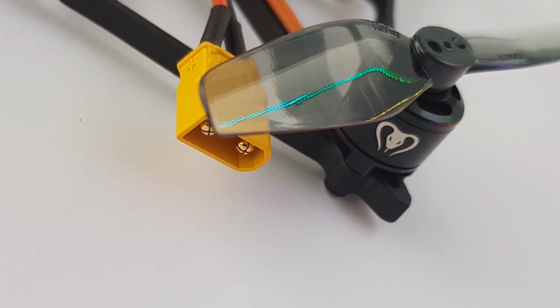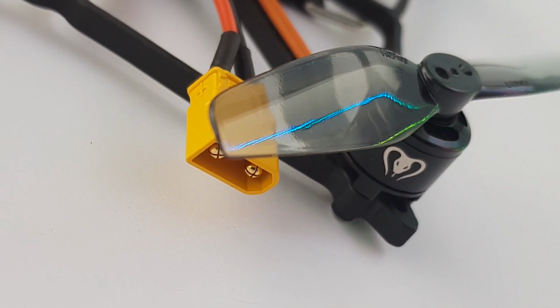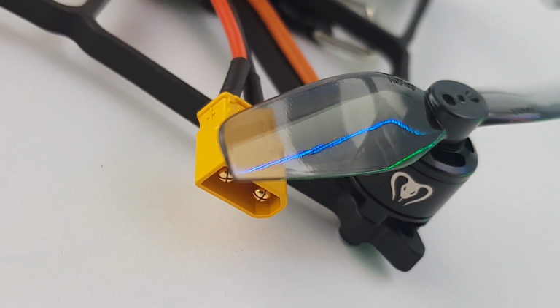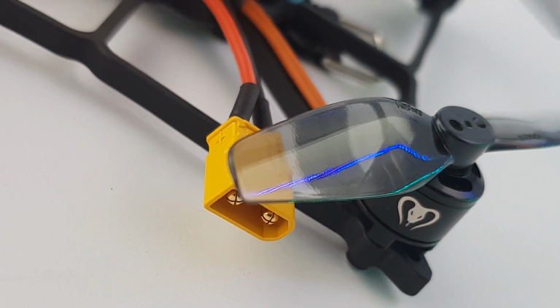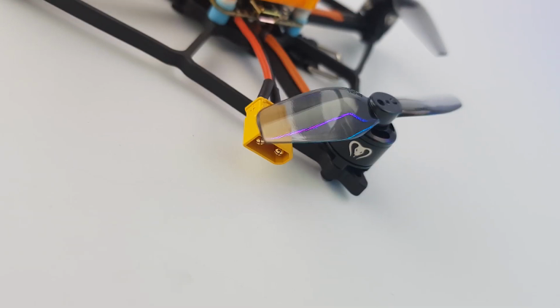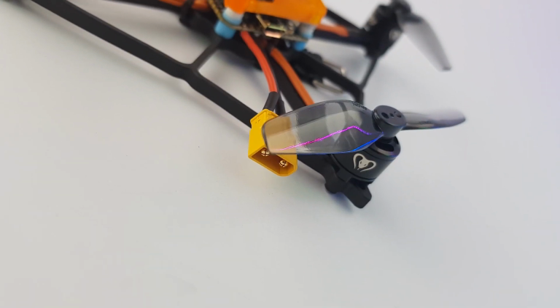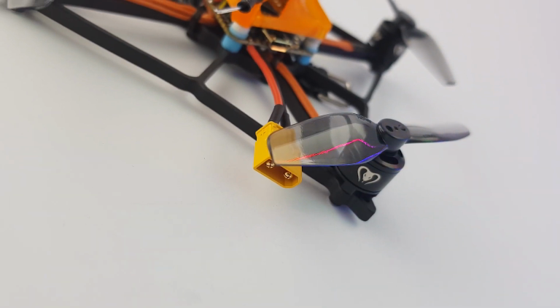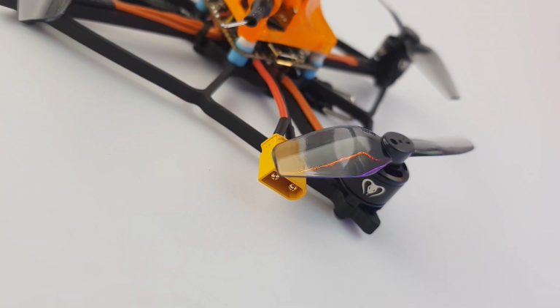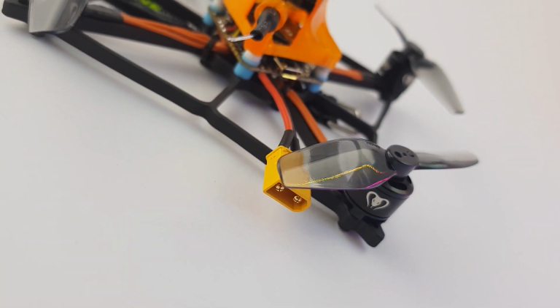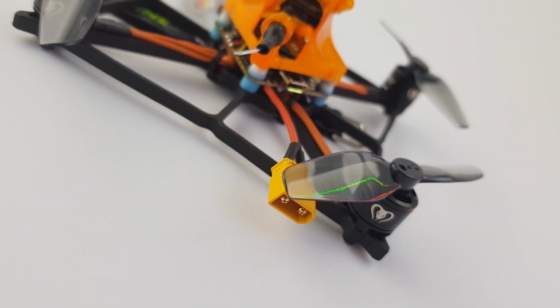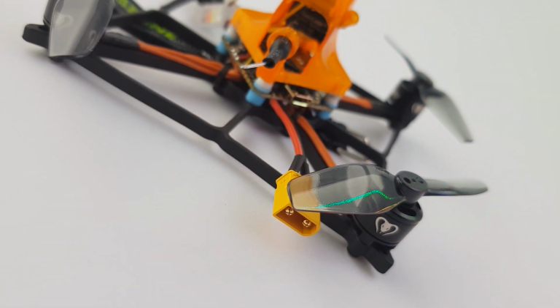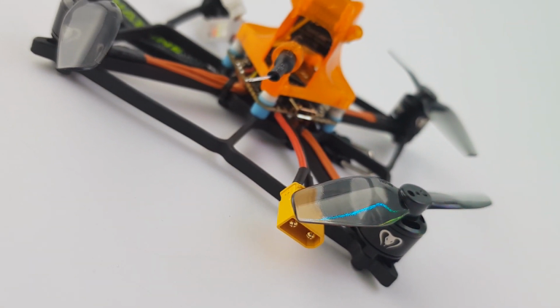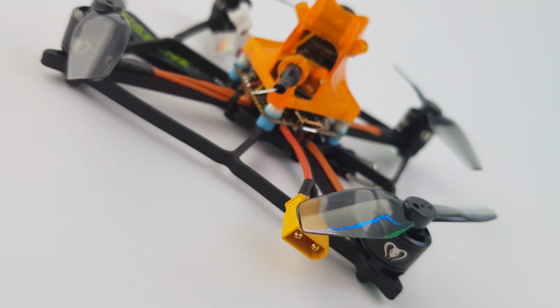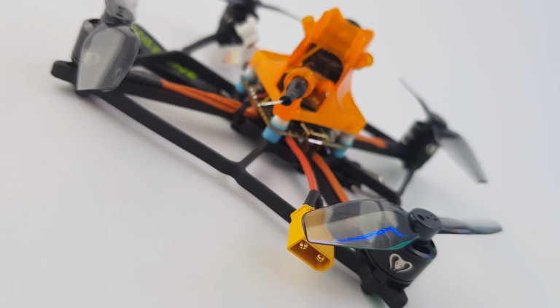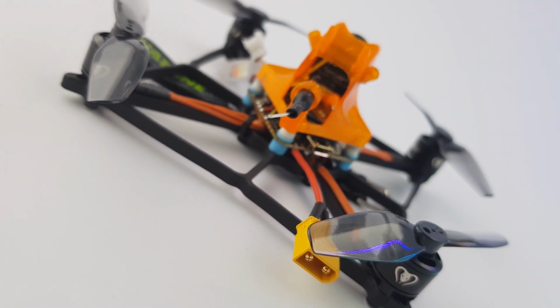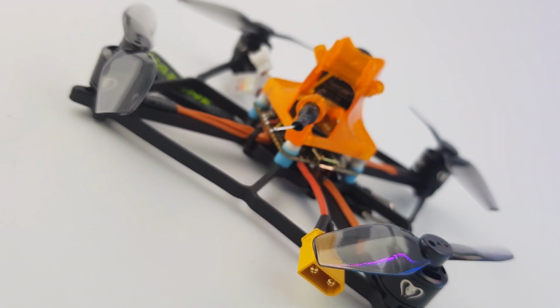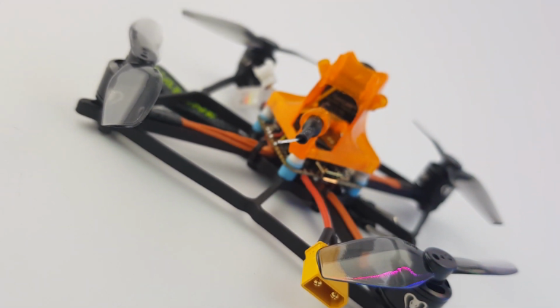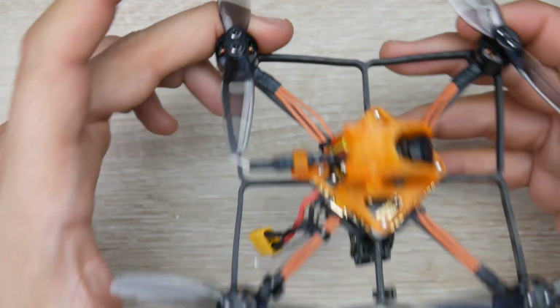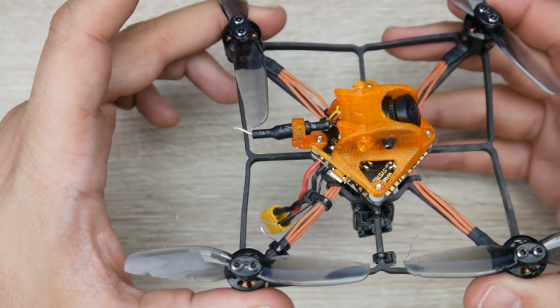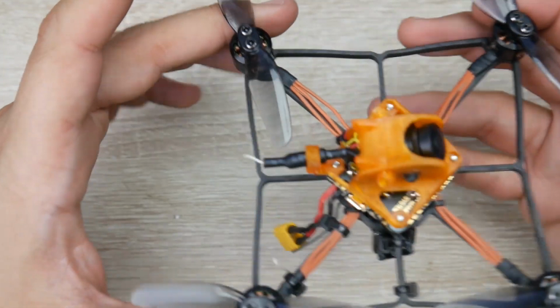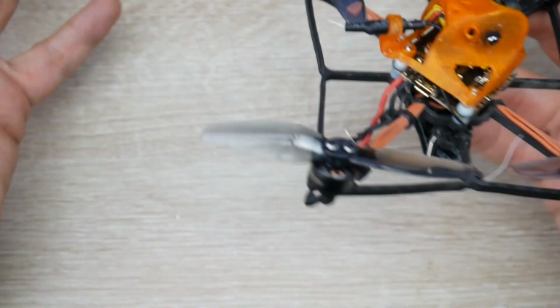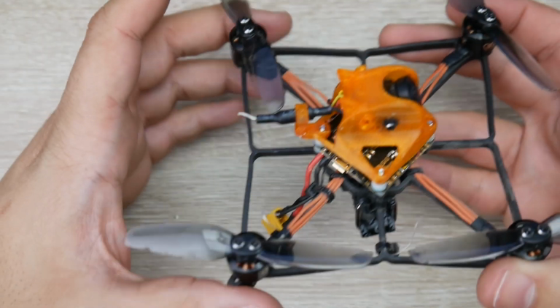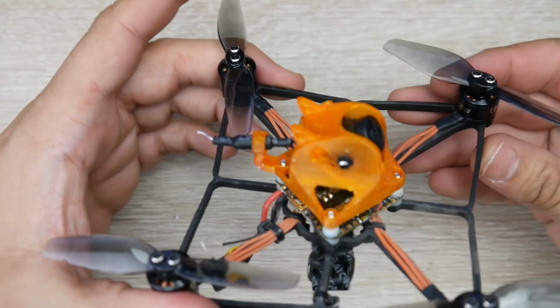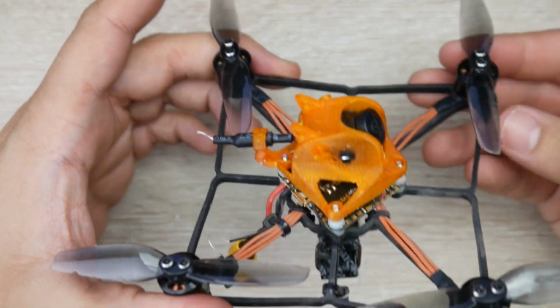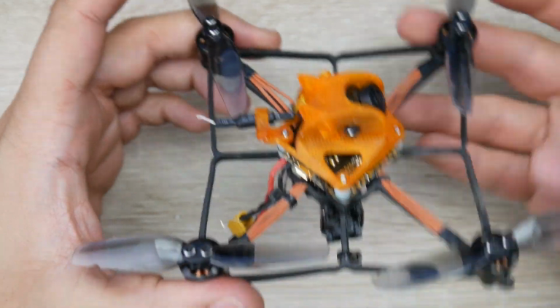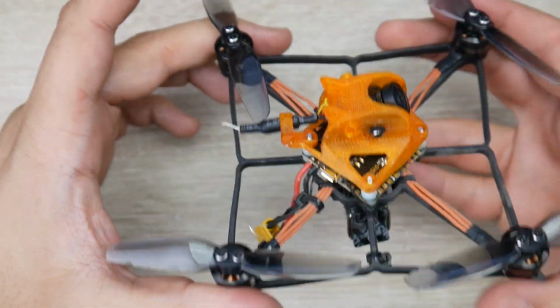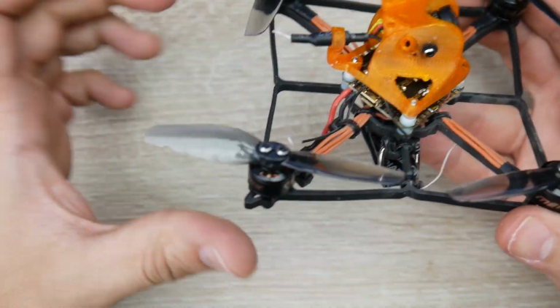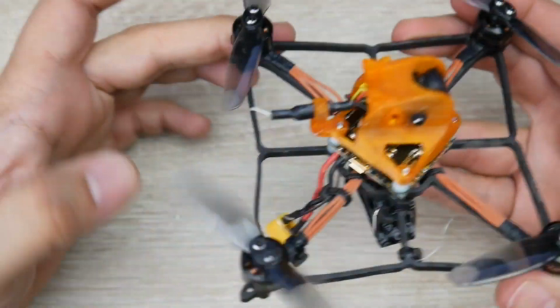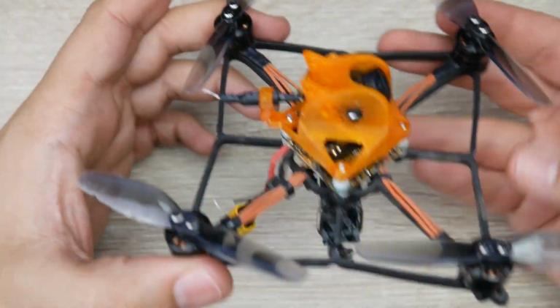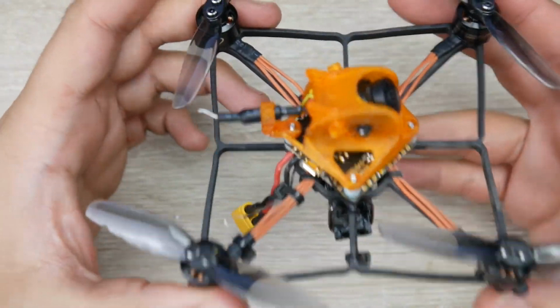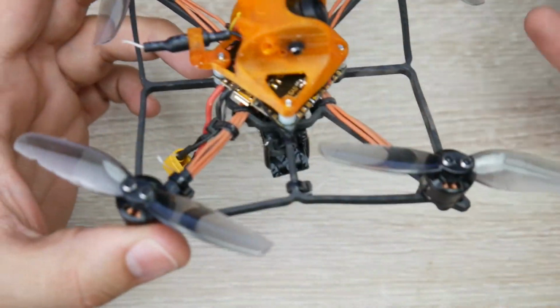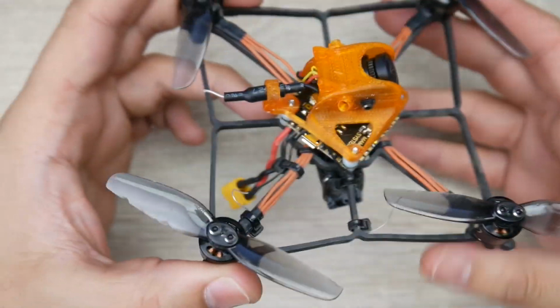For motors, they're using 1105, 5,500 kV motors, which are really great and pretty durable for this class of motors, the 11XX class. I've gotten into a couple of crashes where others would have had a broken motor. However, here I am 100% totally fine, and I really like that.